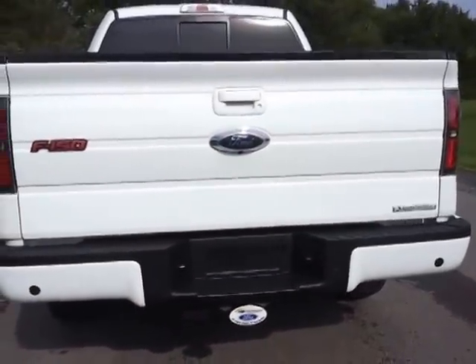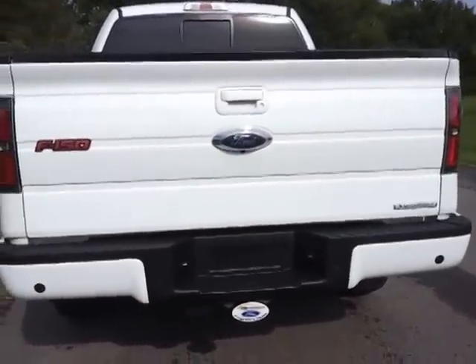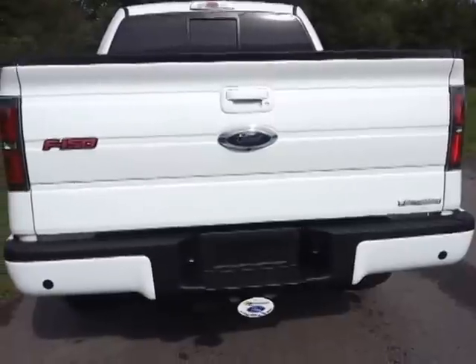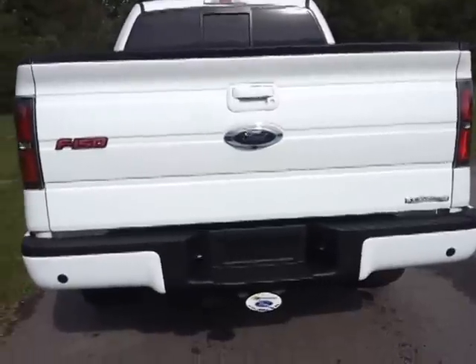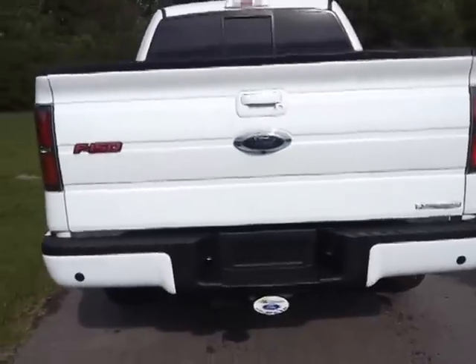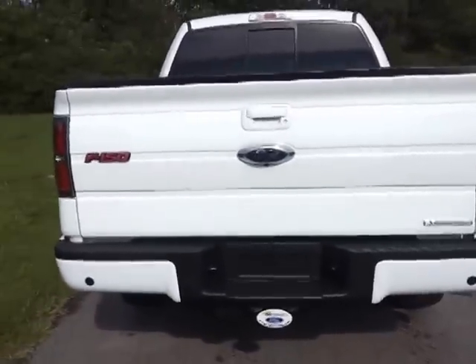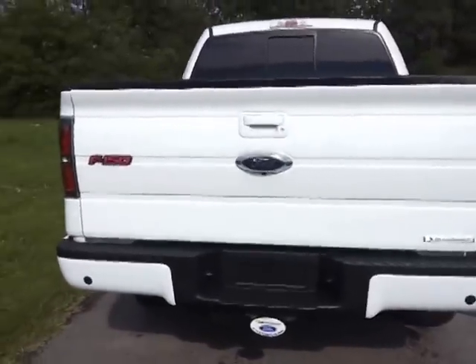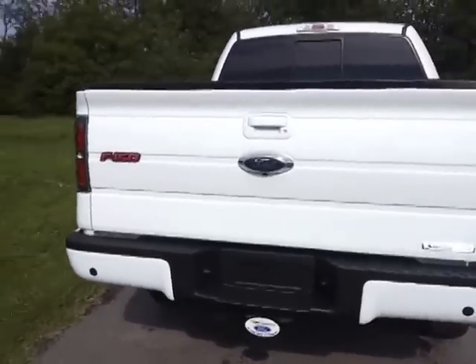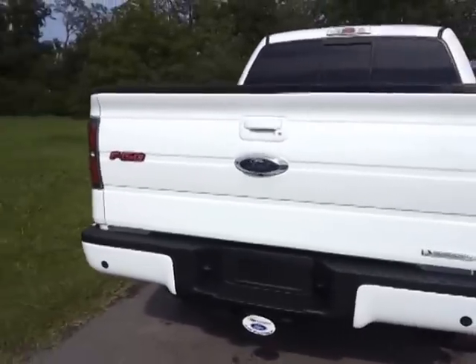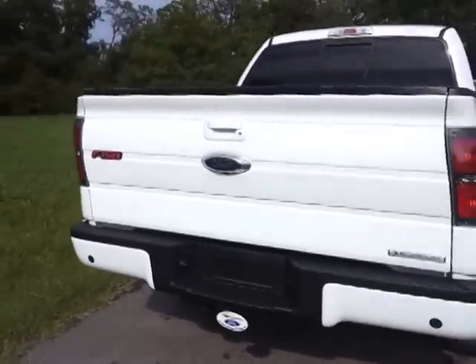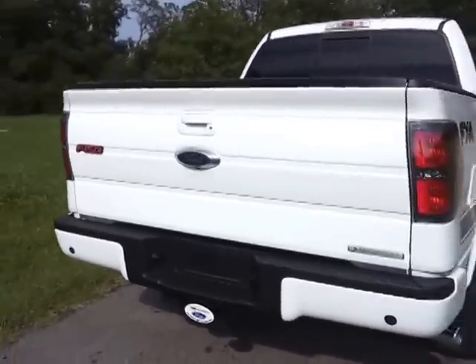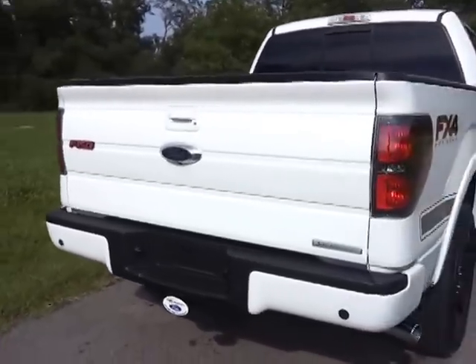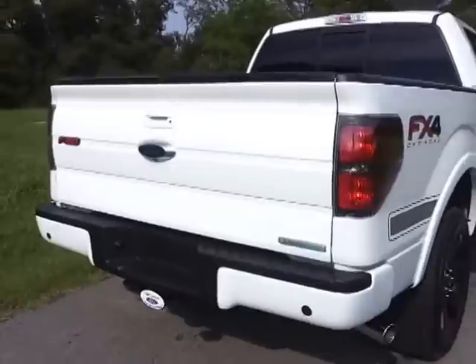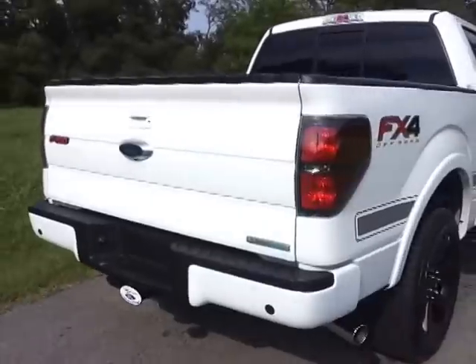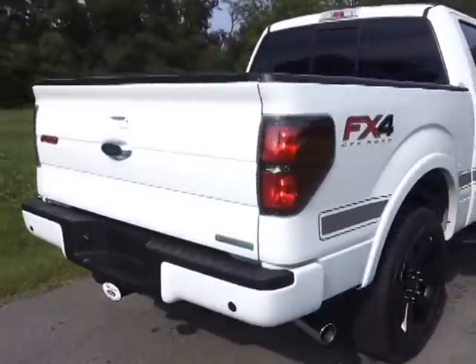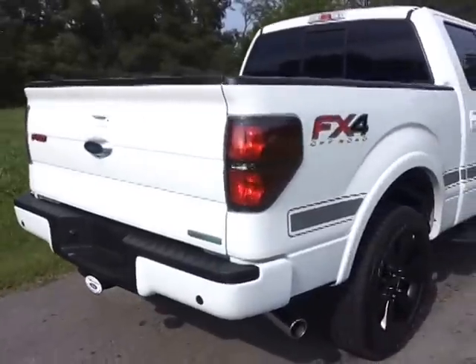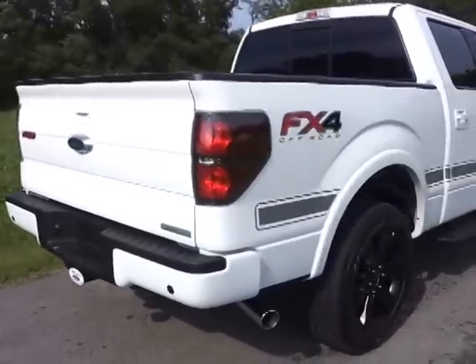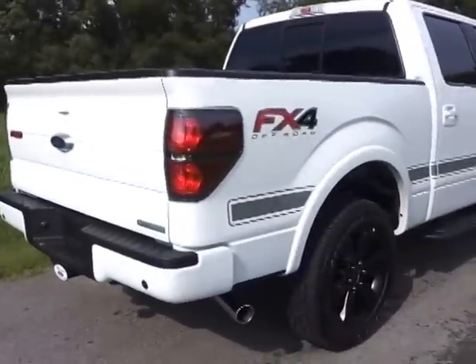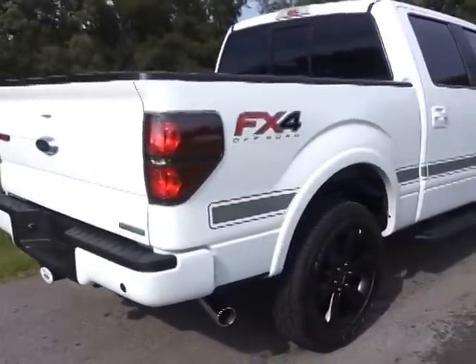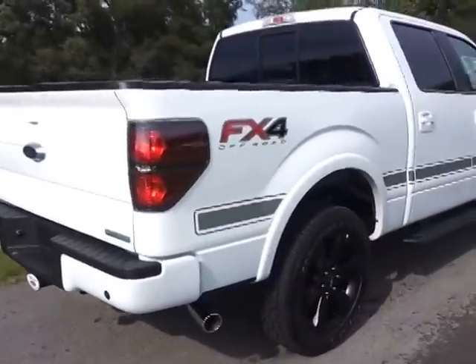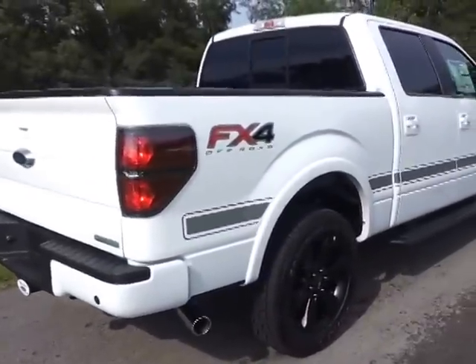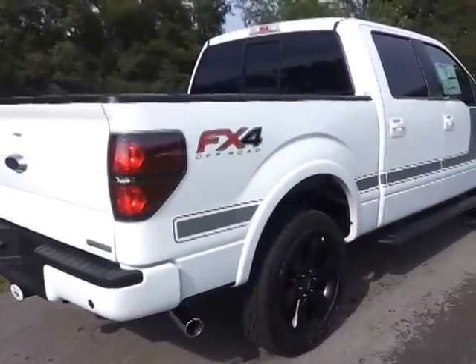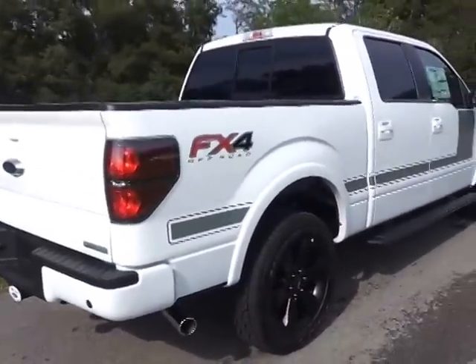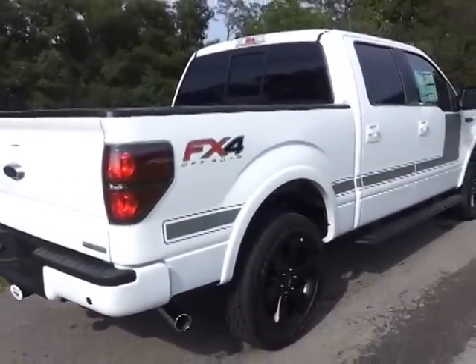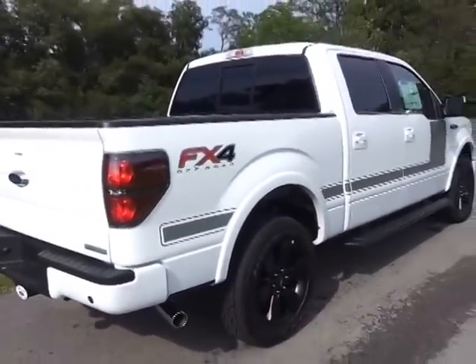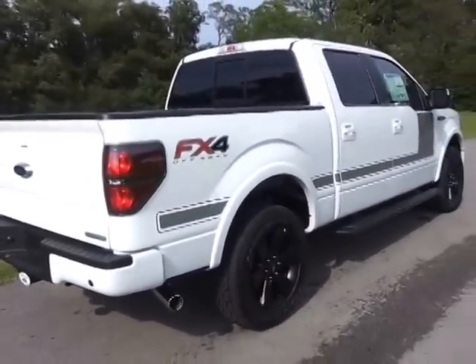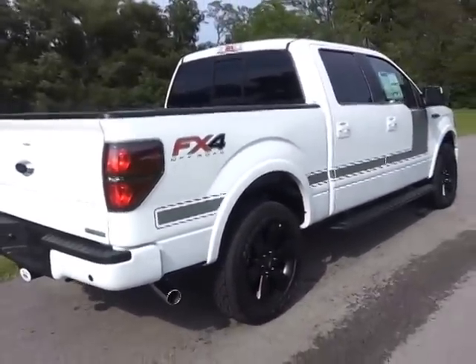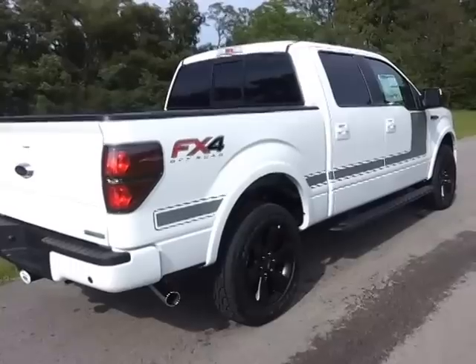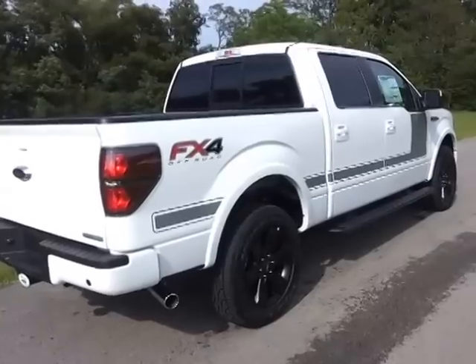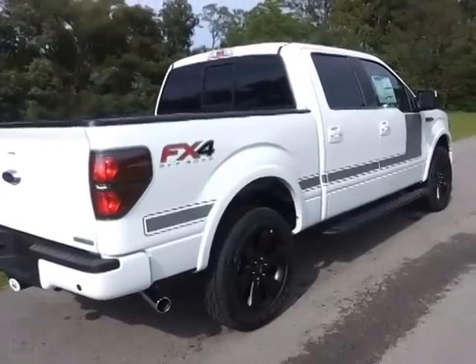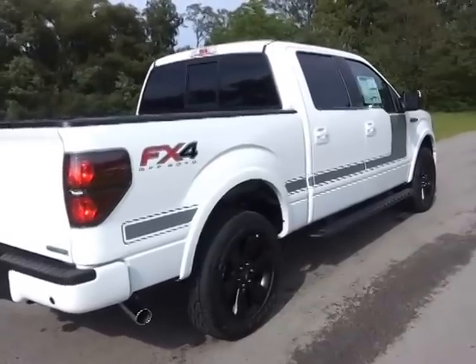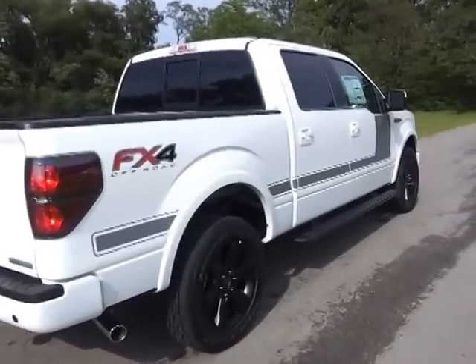Reverse sensing rear bumper along with the rear view camera. It's going to come up in your full screen as this has Sony navigation. Full trailer towing package. Chrome tipped exhaust. If you want to see pictures of this FX4, copy the window sticker.